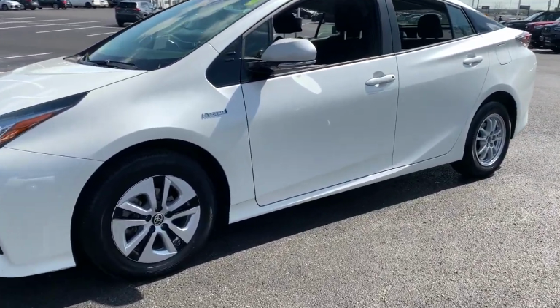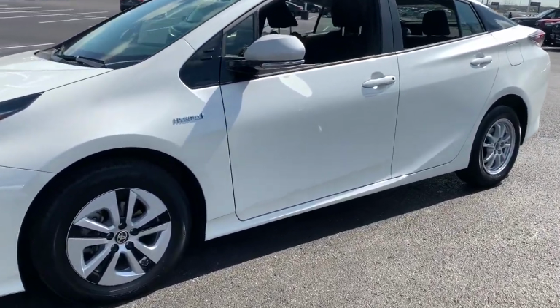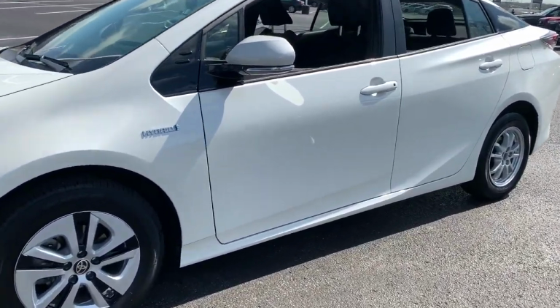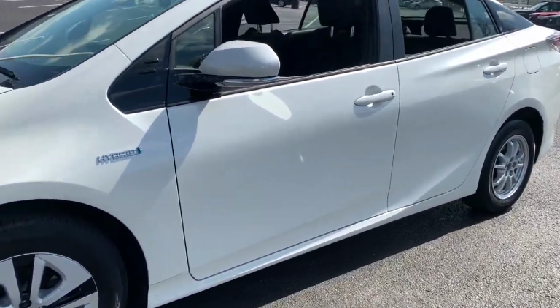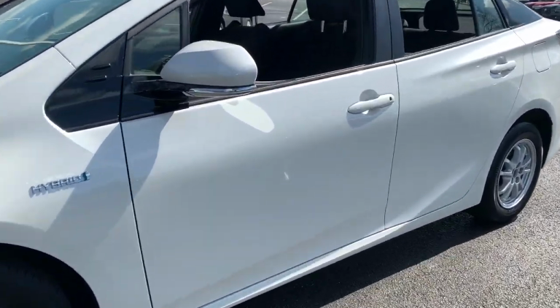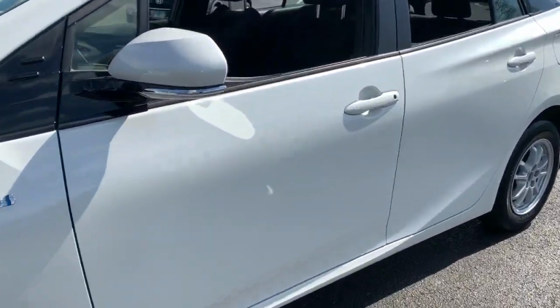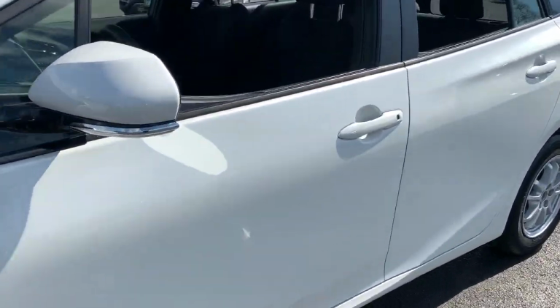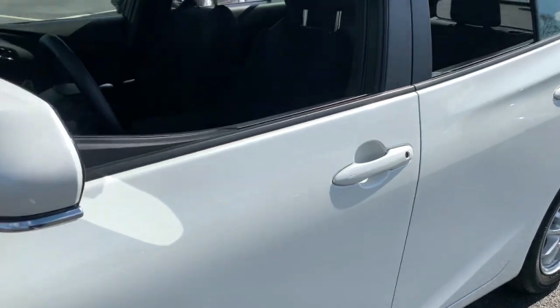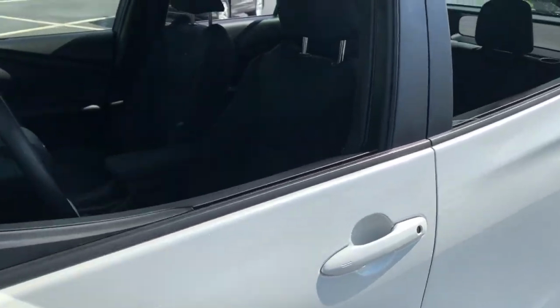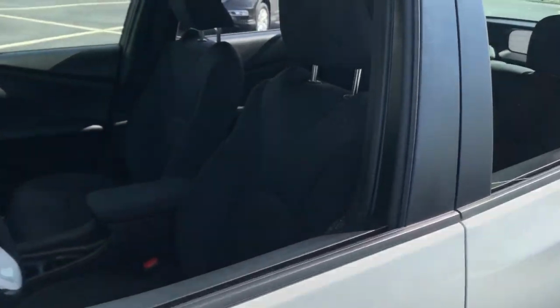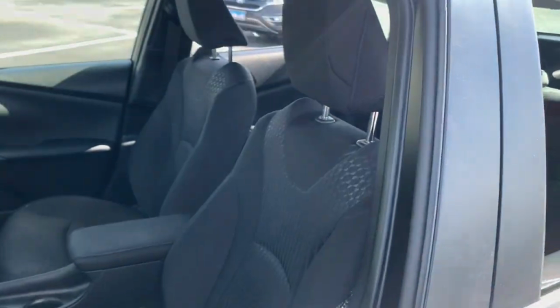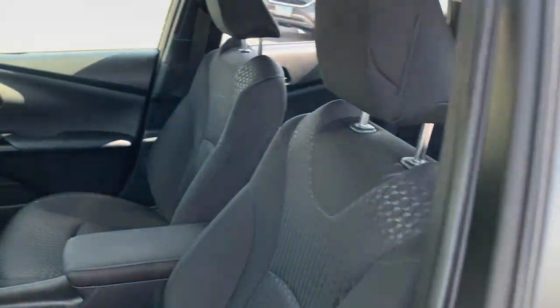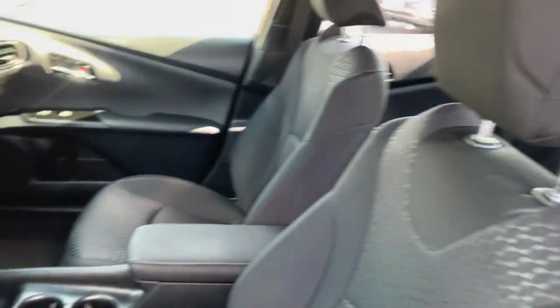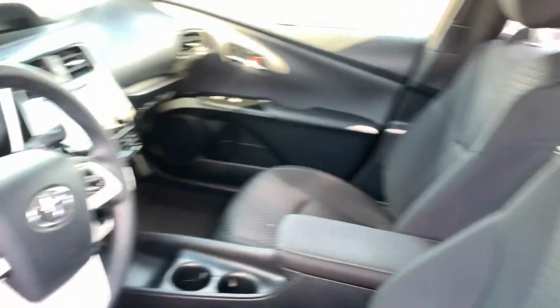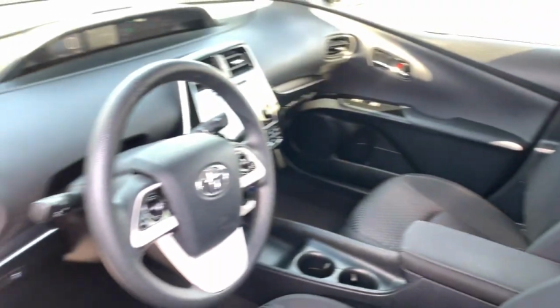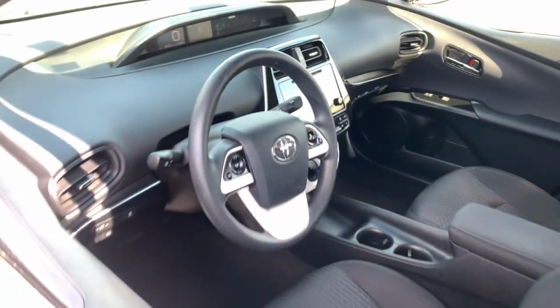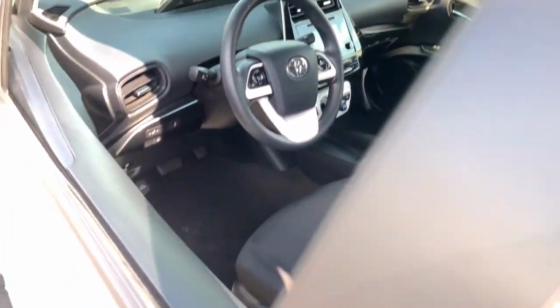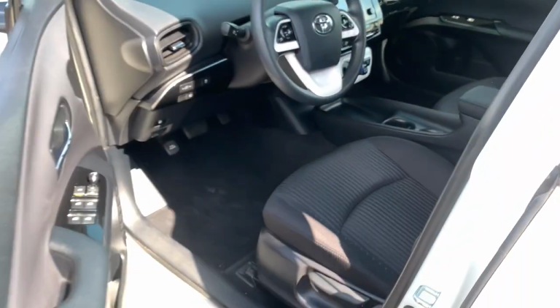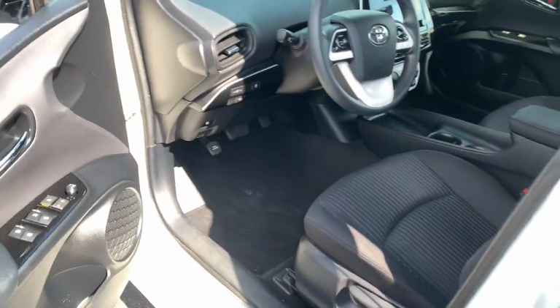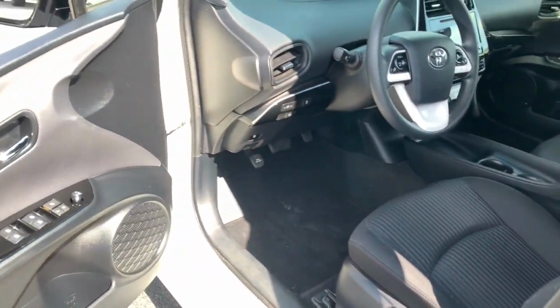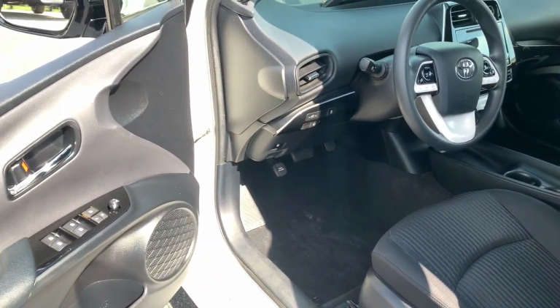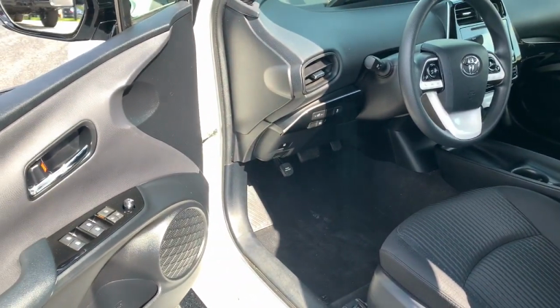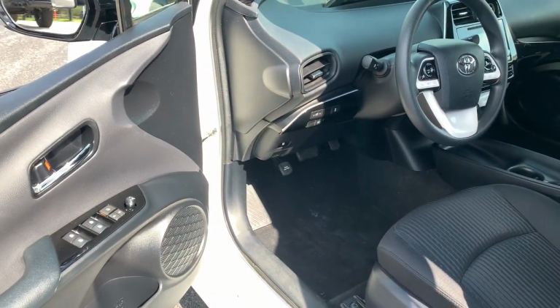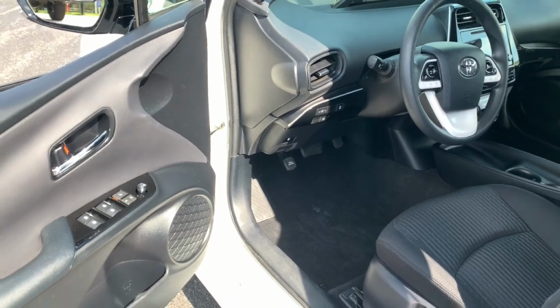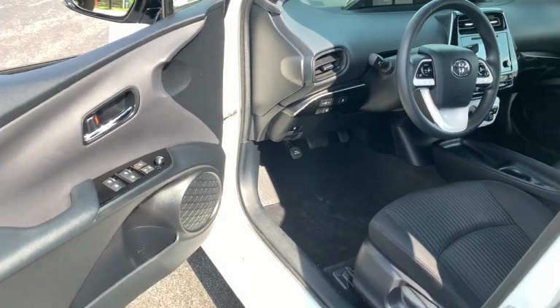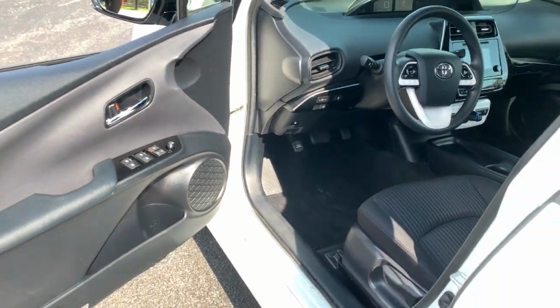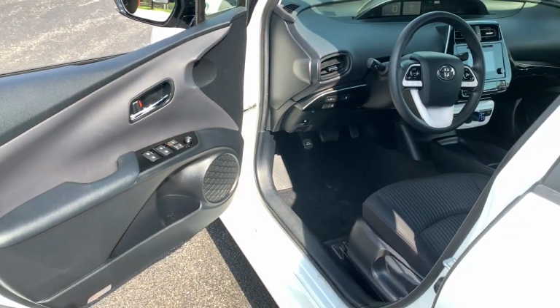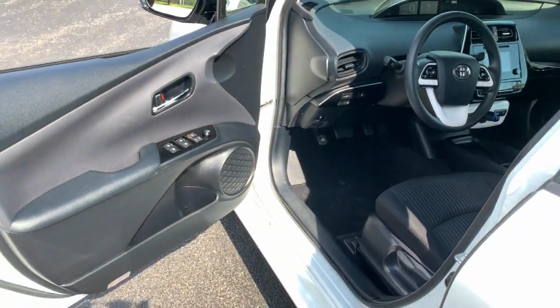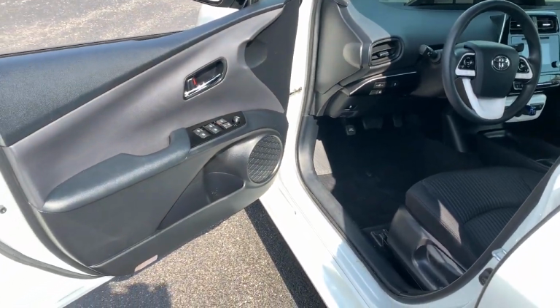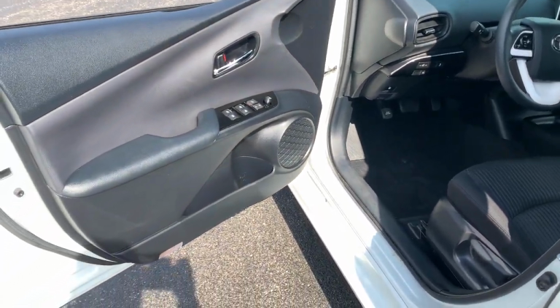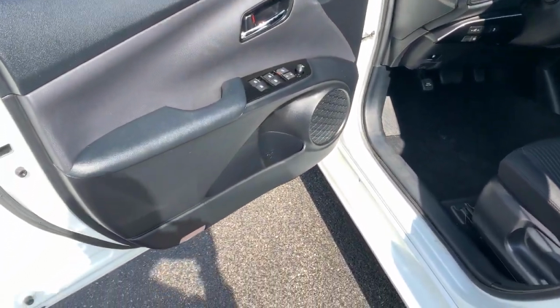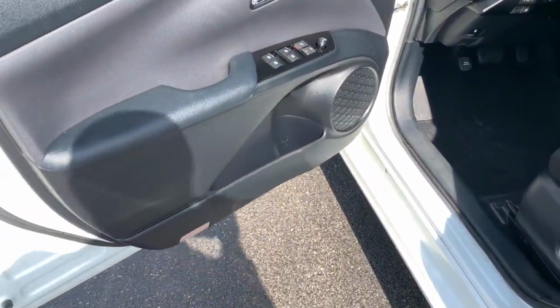It gives you the safety and connectivity you need, the comfort and style you want, and the industry-leading efficiency you feel good about. These are just some of the great options this vehicle comes with.